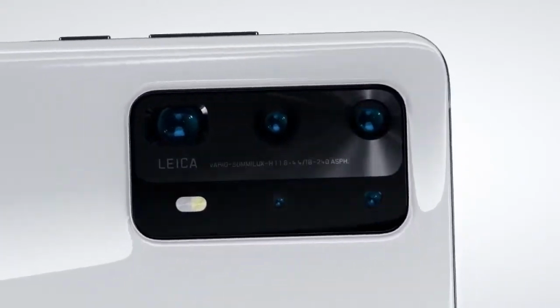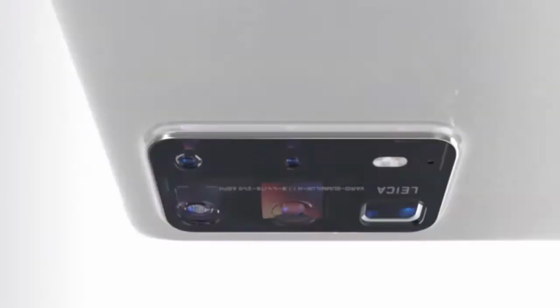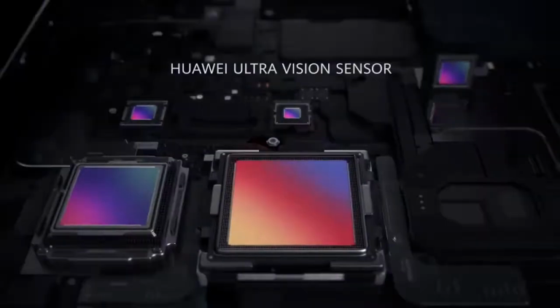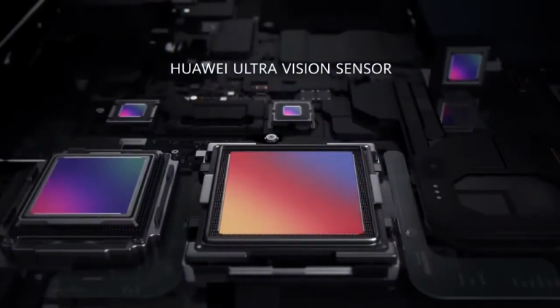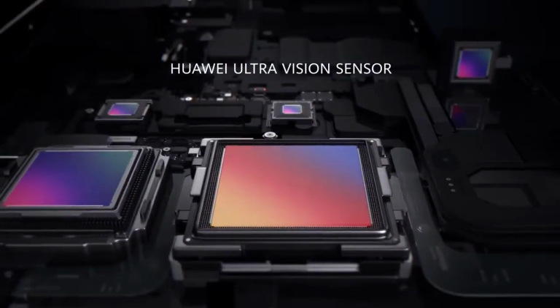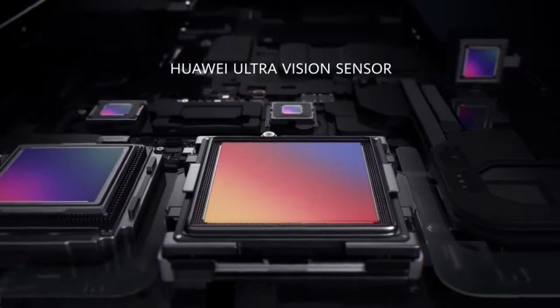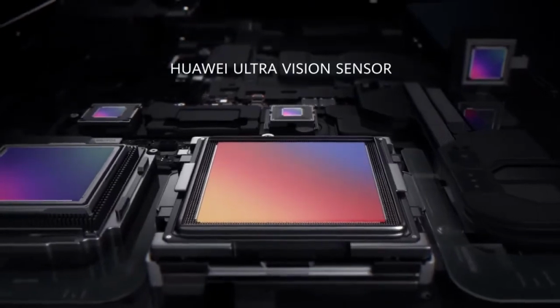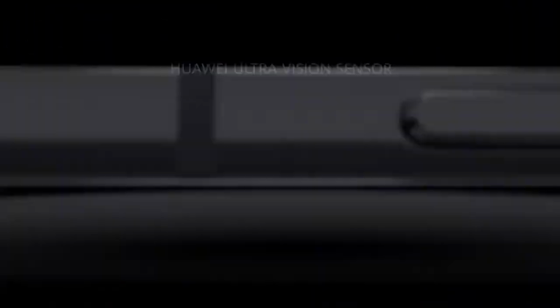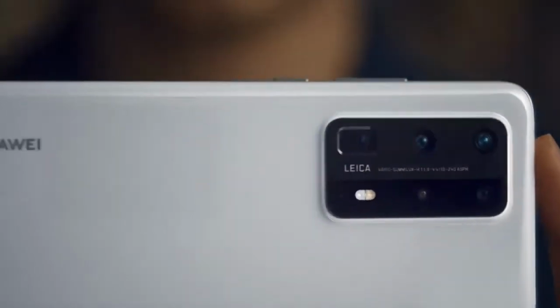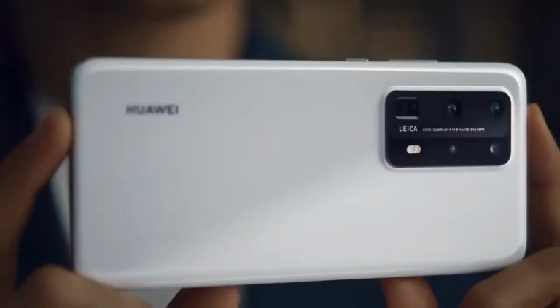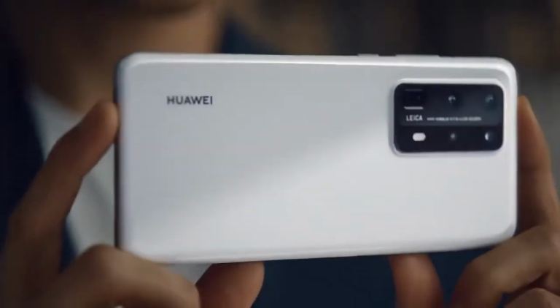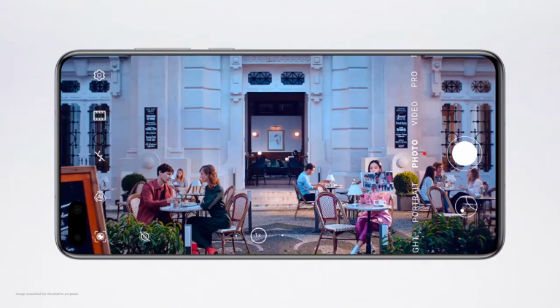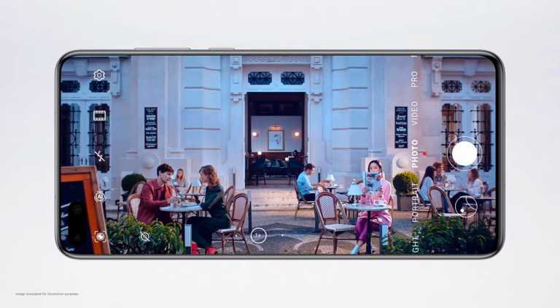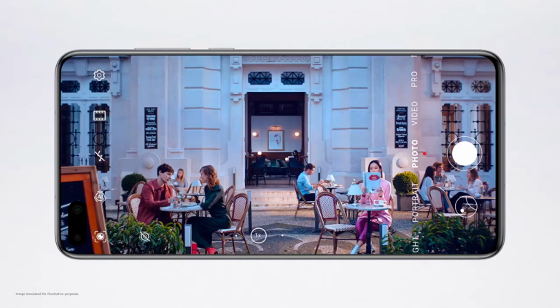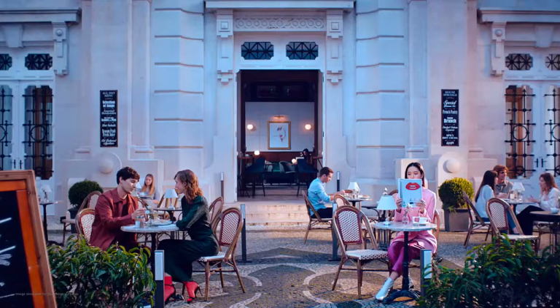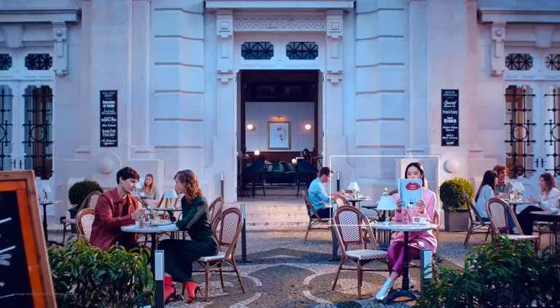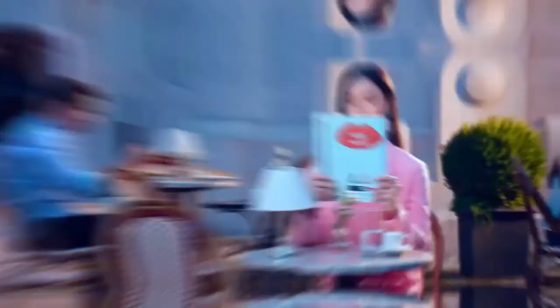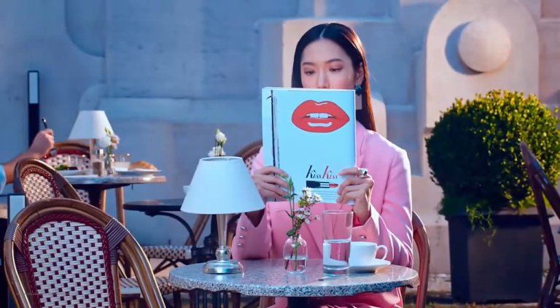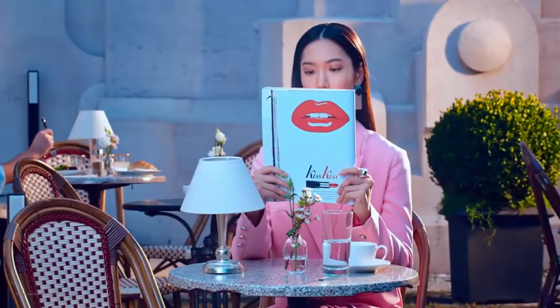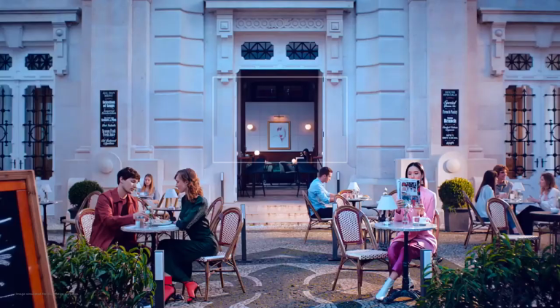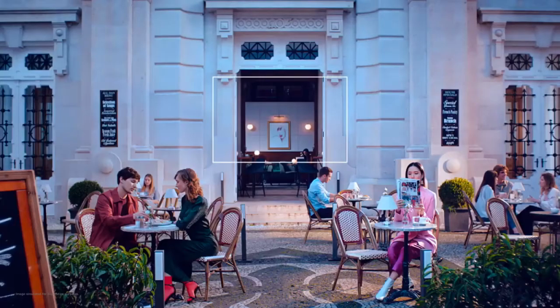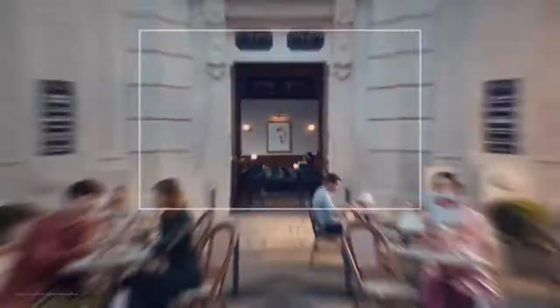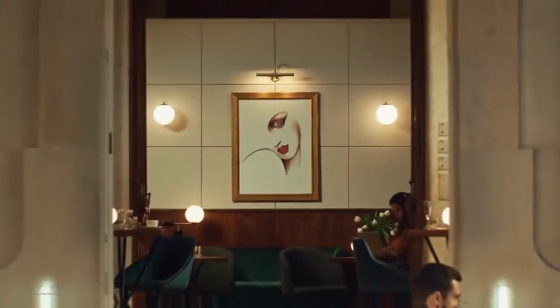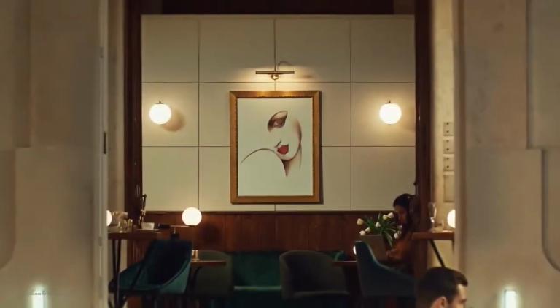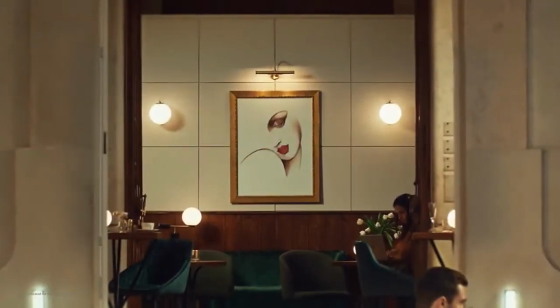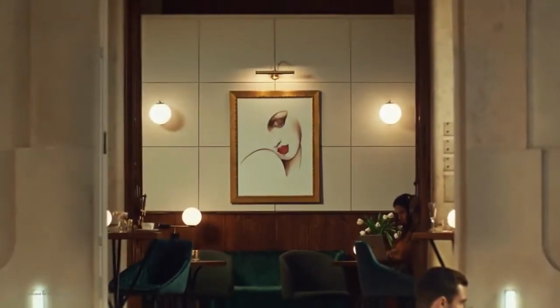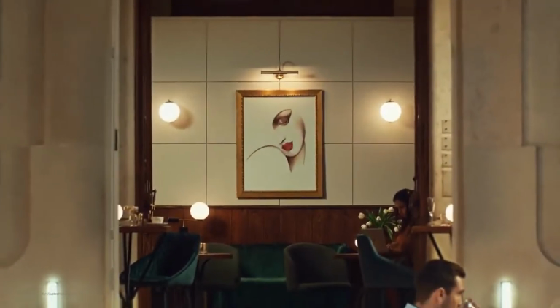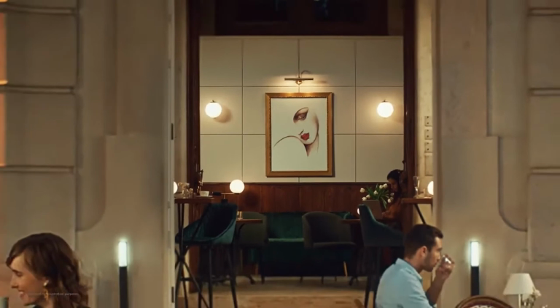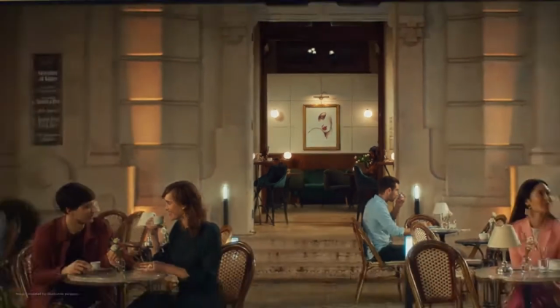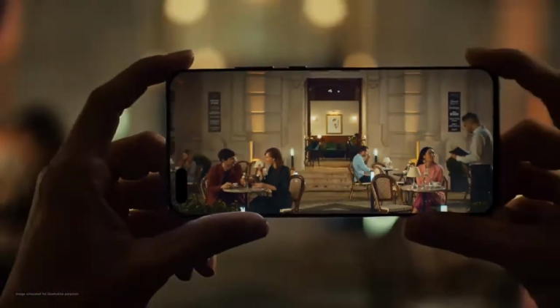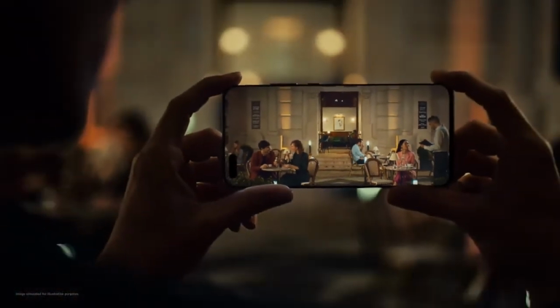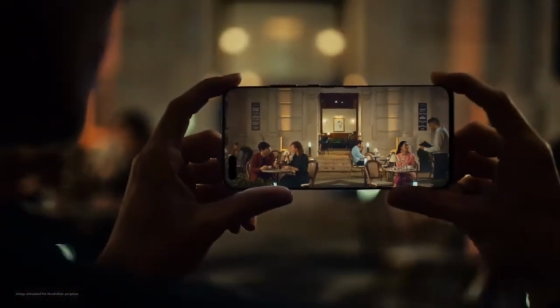The Huawei ultra-vision sensor gives you 24-hour super definition photography. Intricate details turn every crop into a story, at any time, day or night.